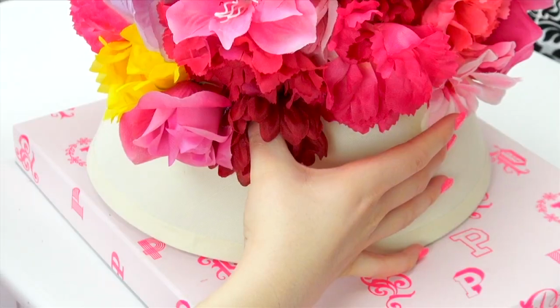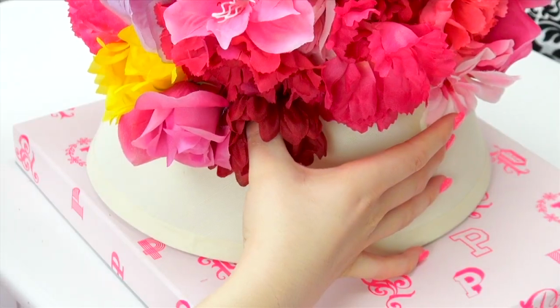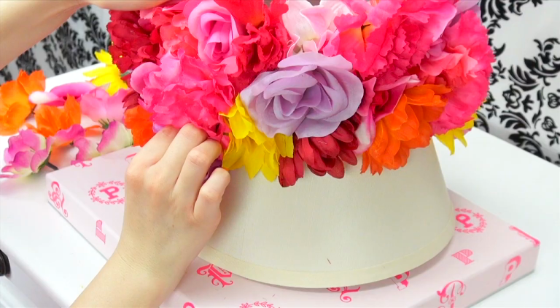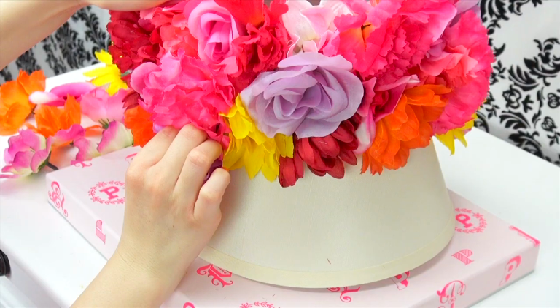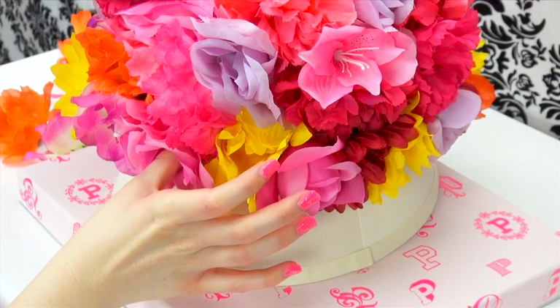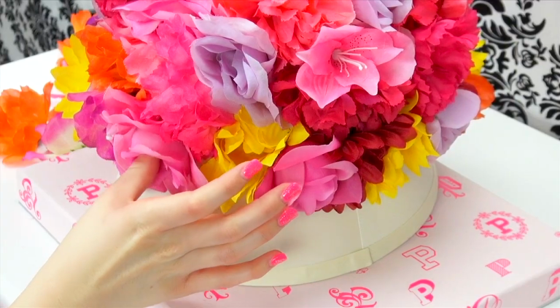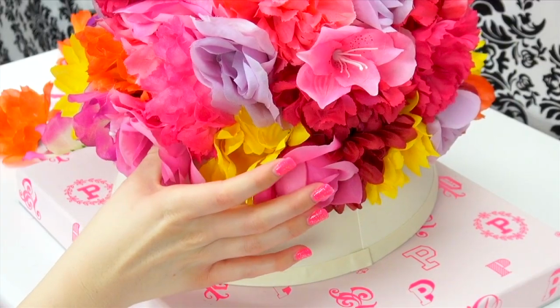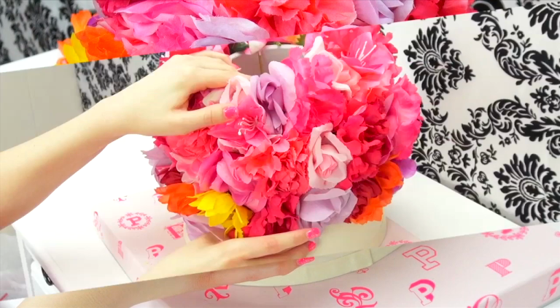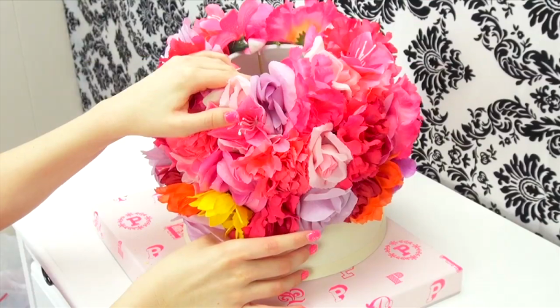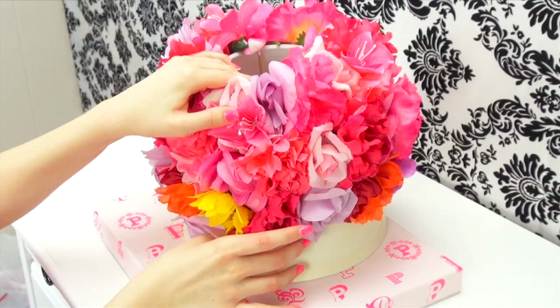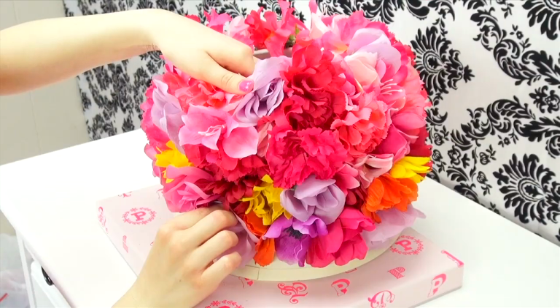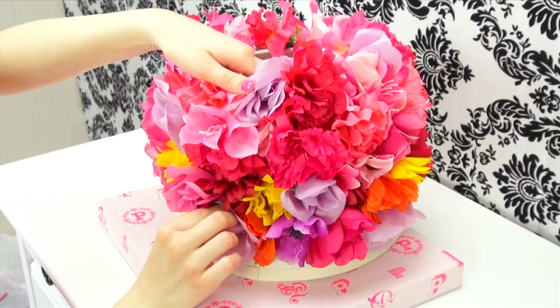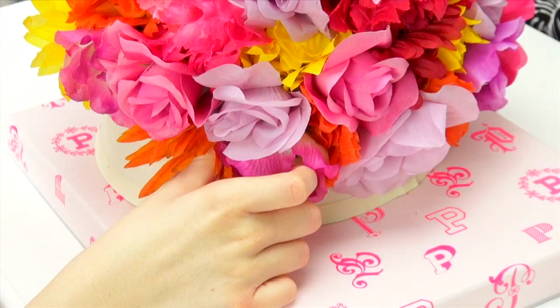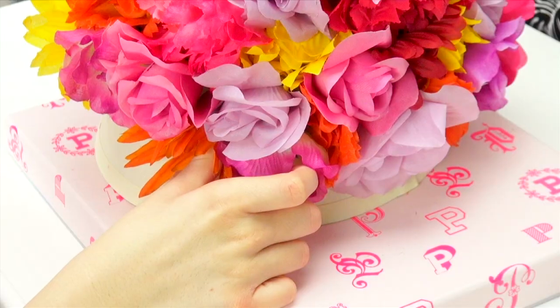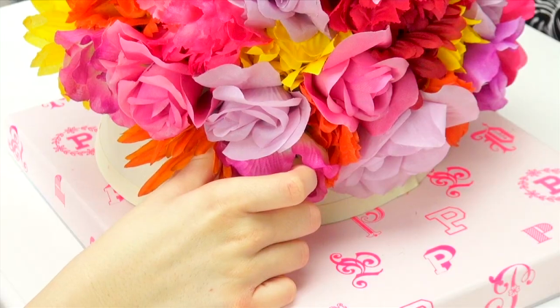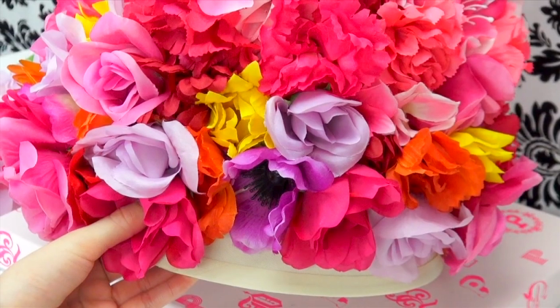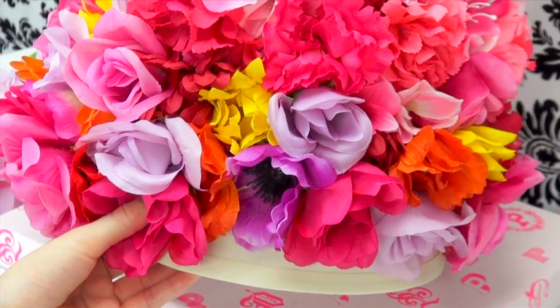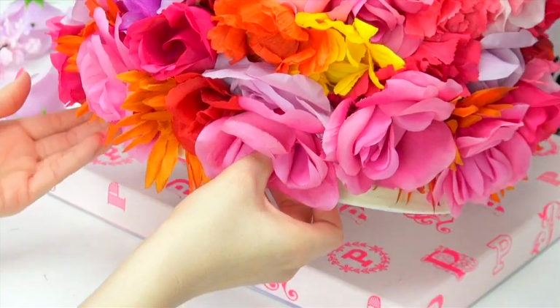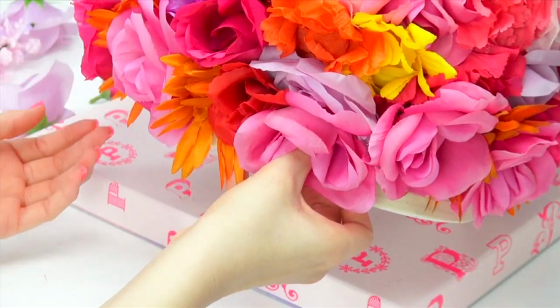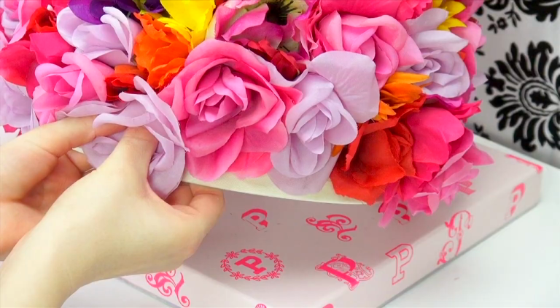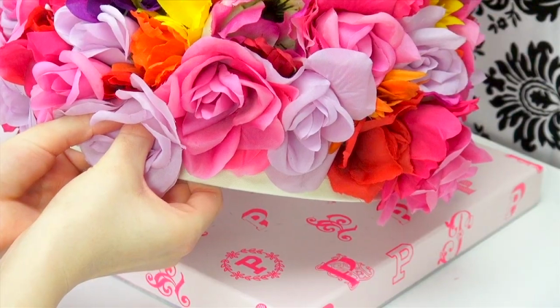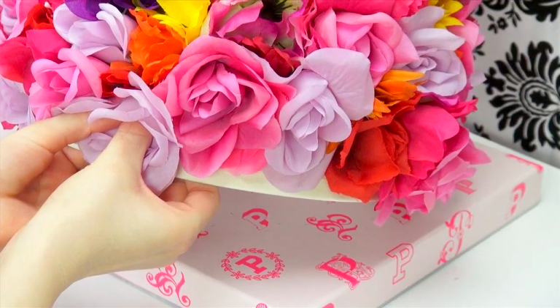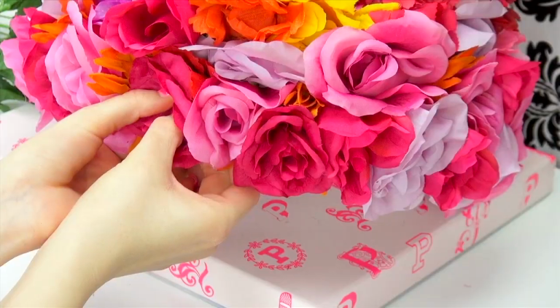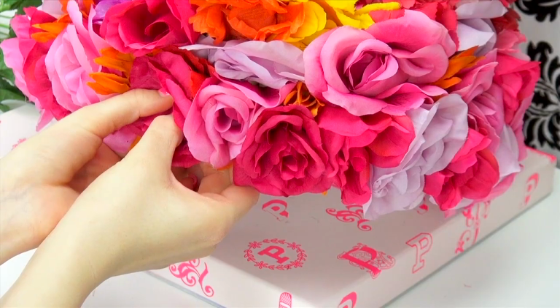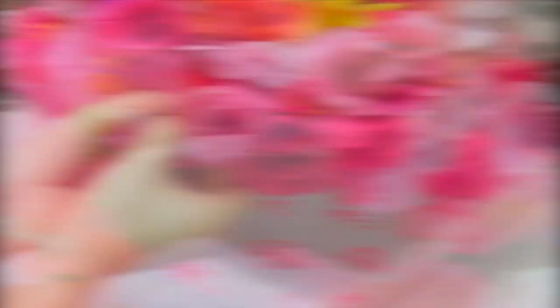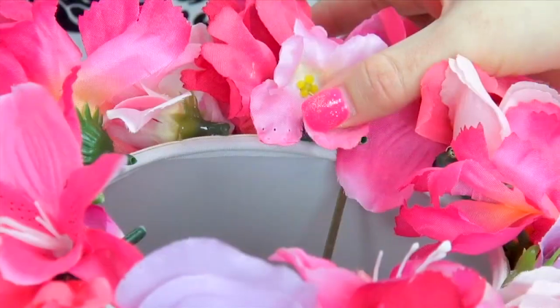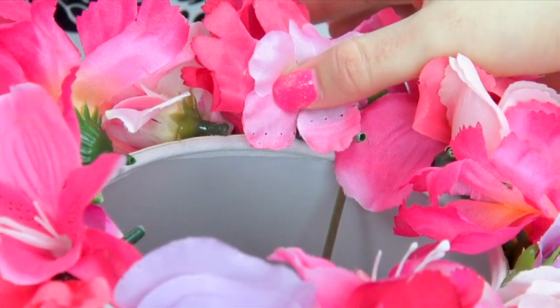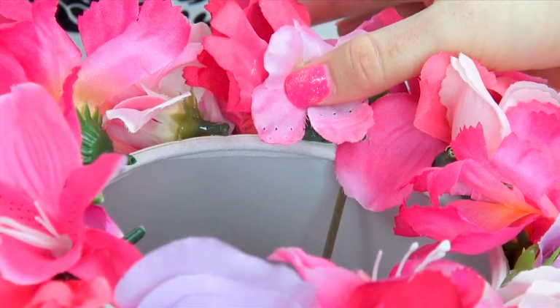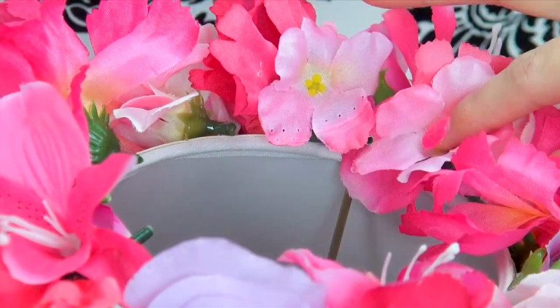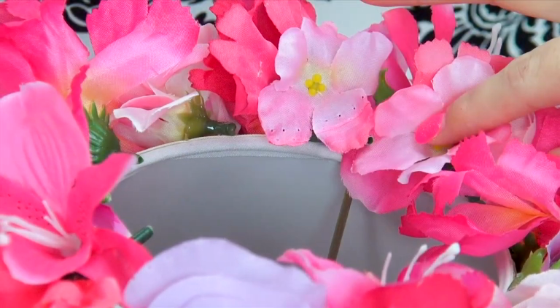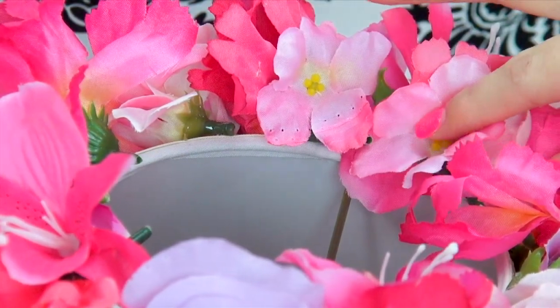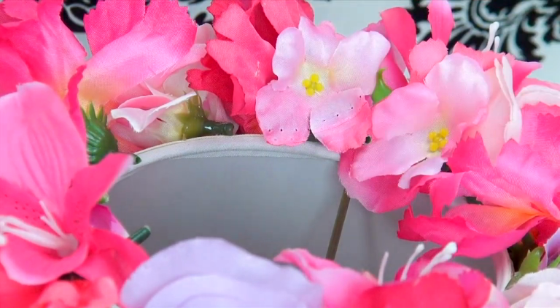This is also a really fun project to do with your friends and family, and if you have kids I'm pretty sure they would really enjoy this too — just as long as you're the one holding the hot glue gun, because melted fingers aren't cool, literally.